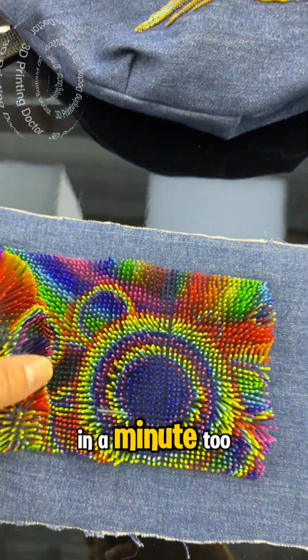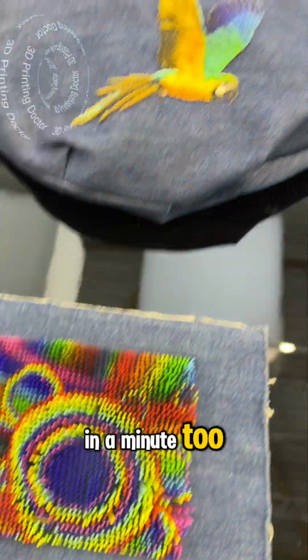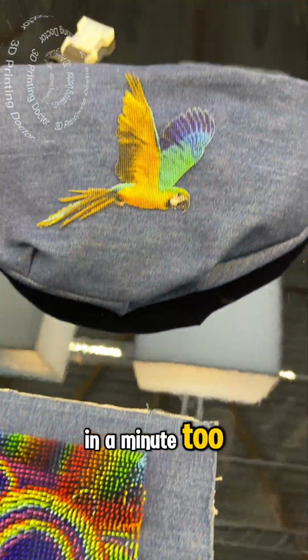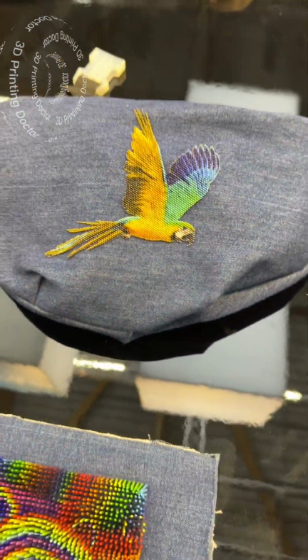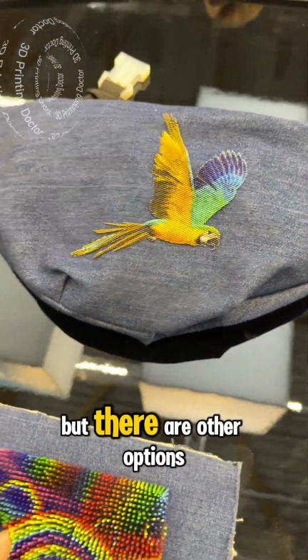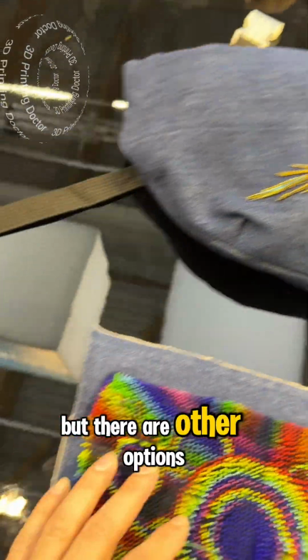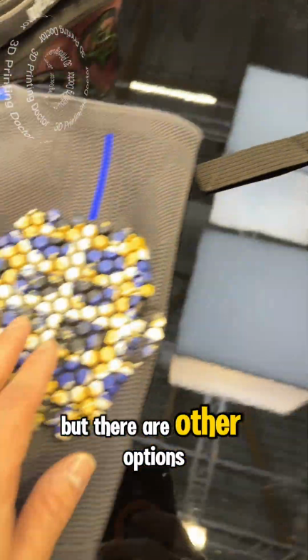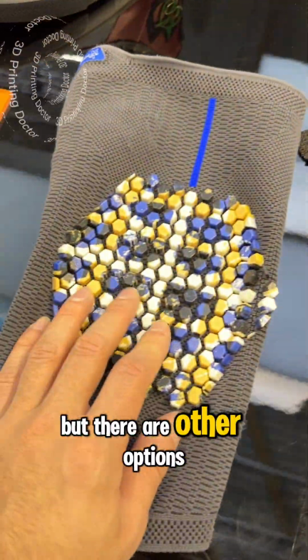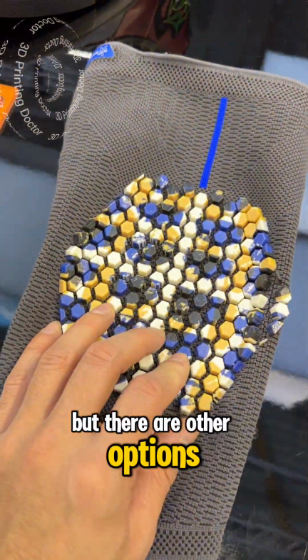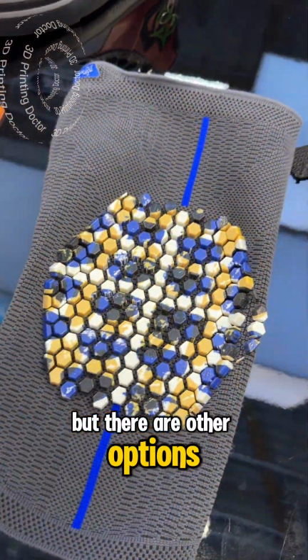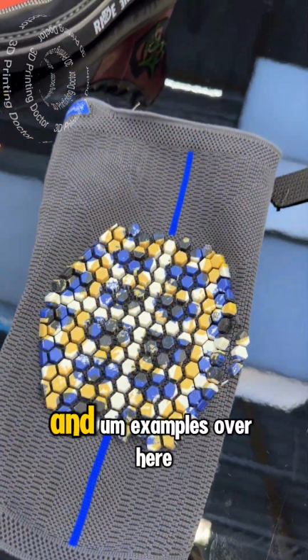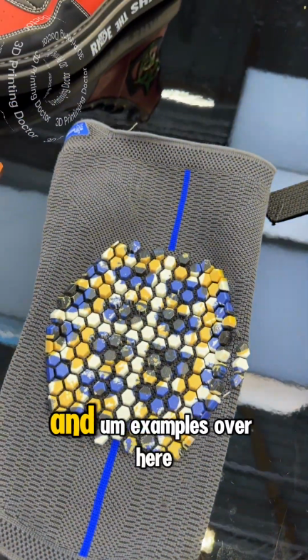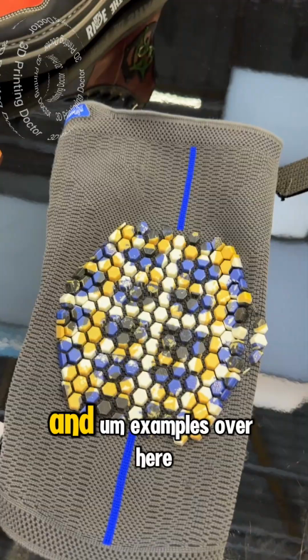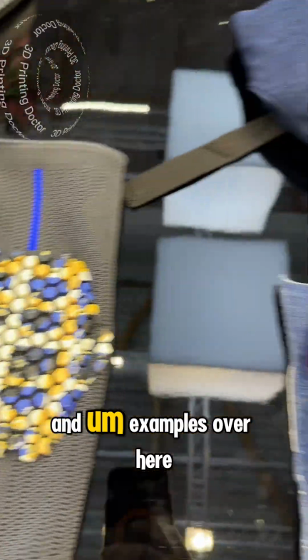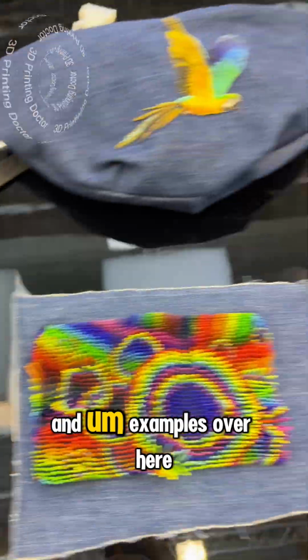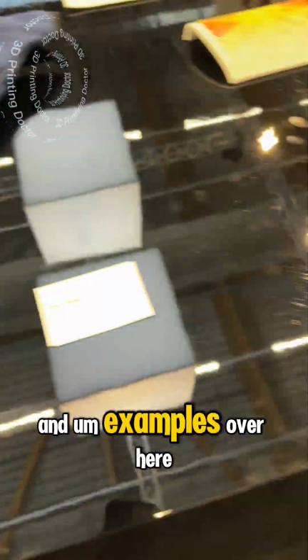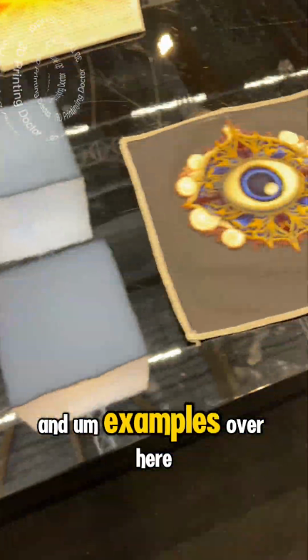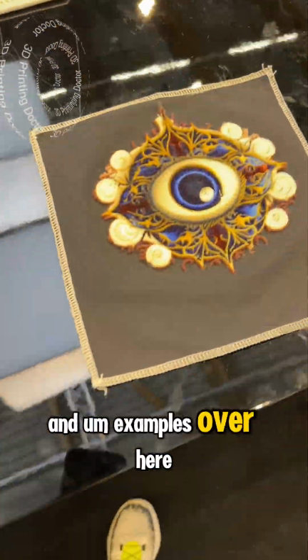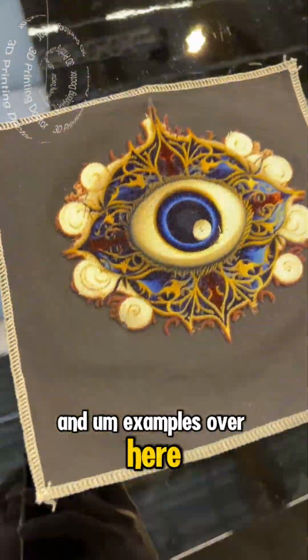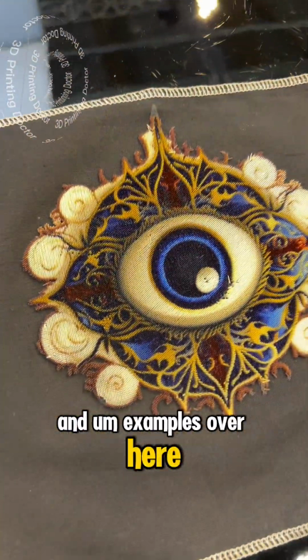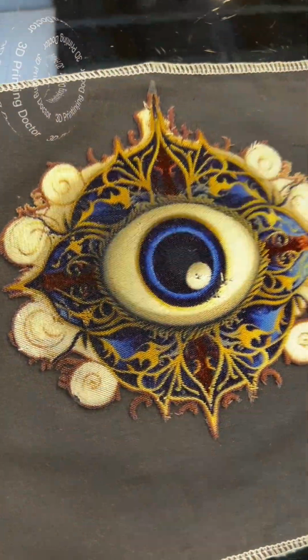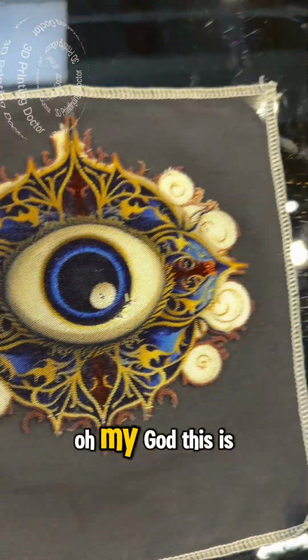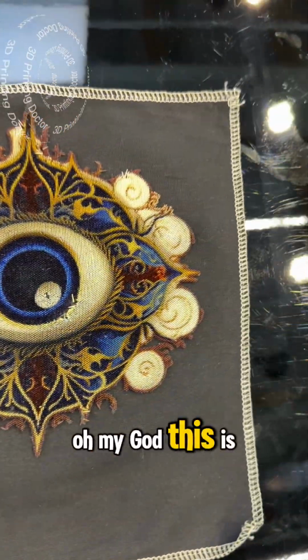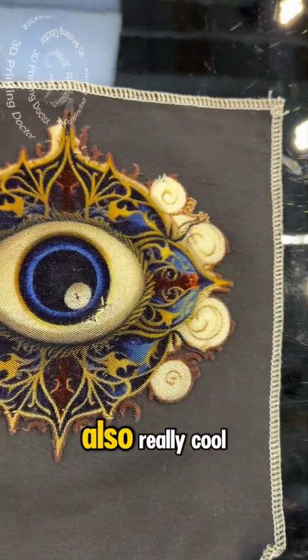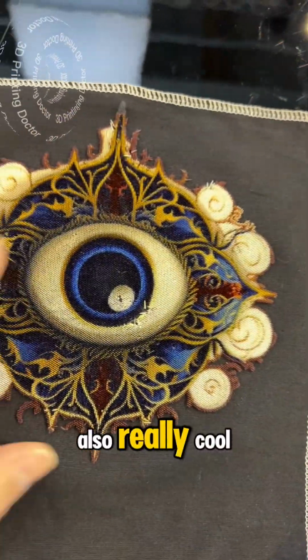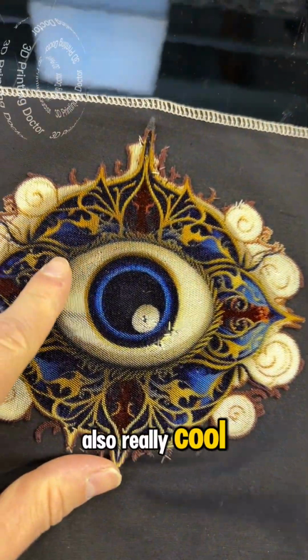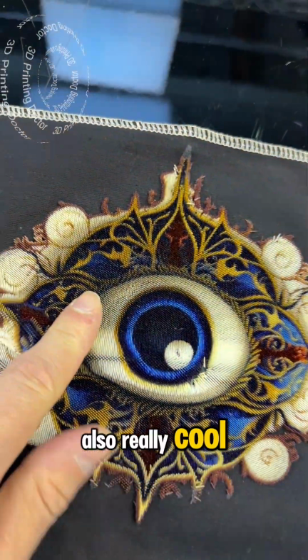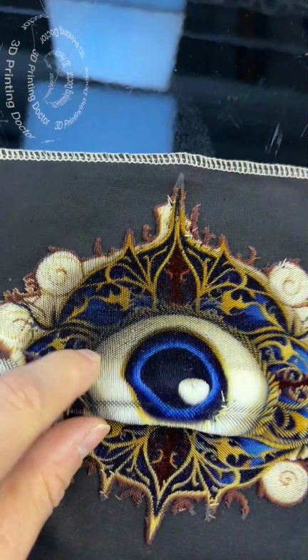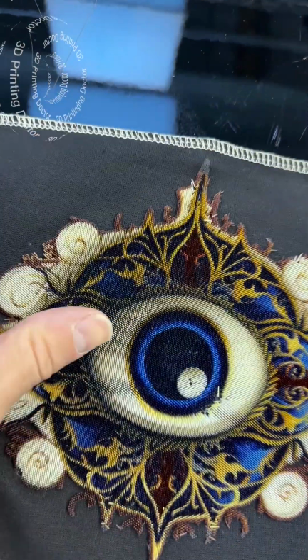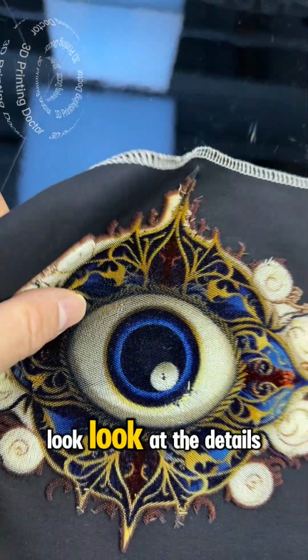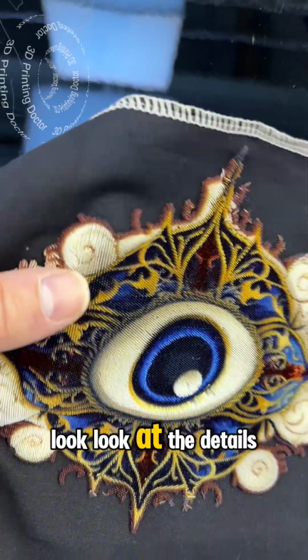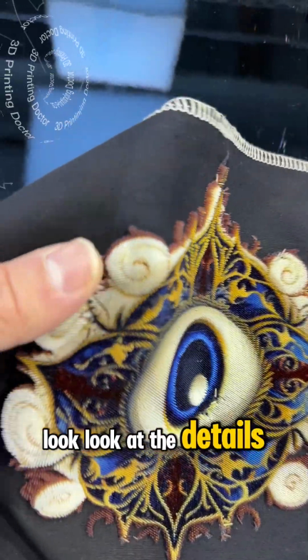There are other options and examples over here. Oh my god, this is also really cool — look at the details.